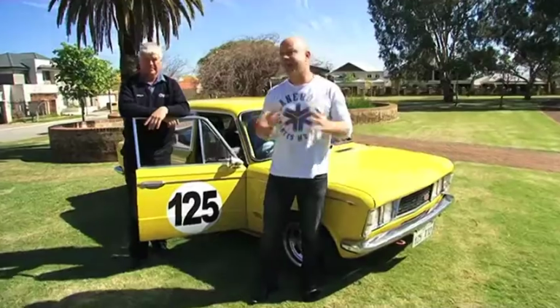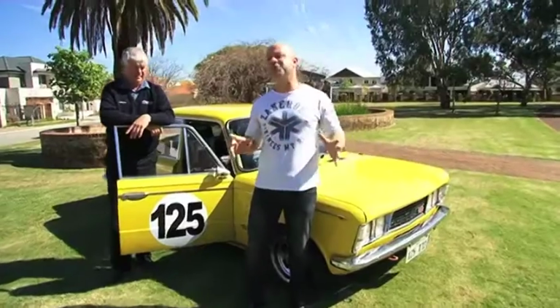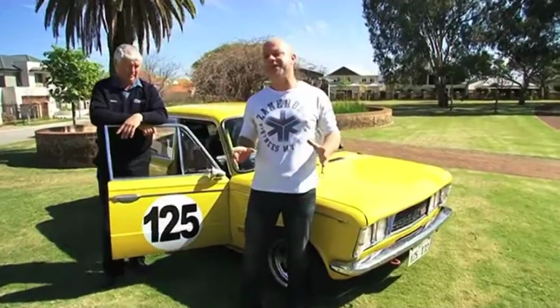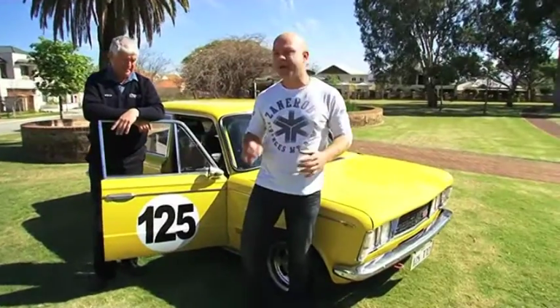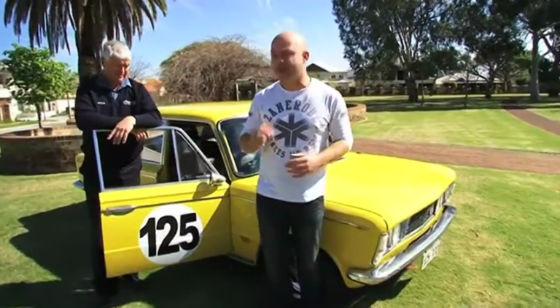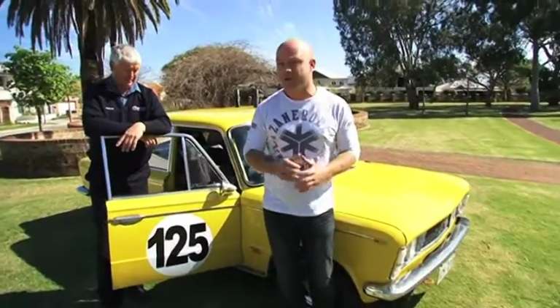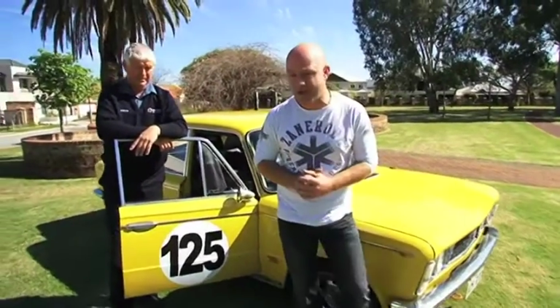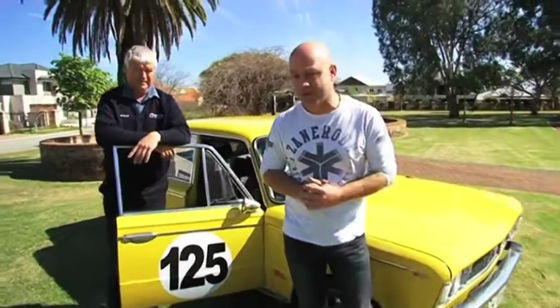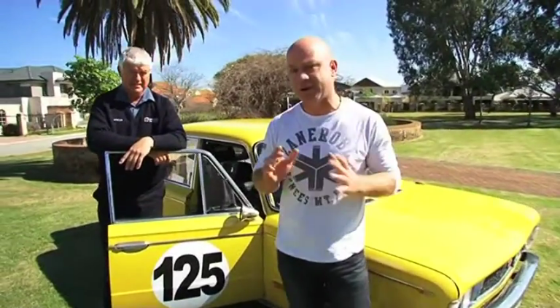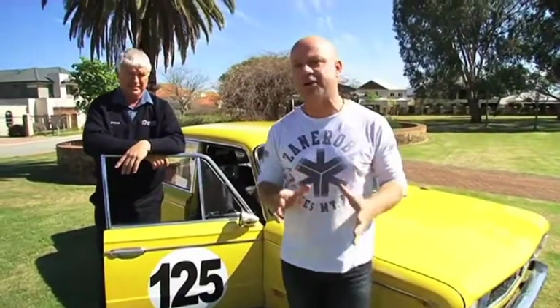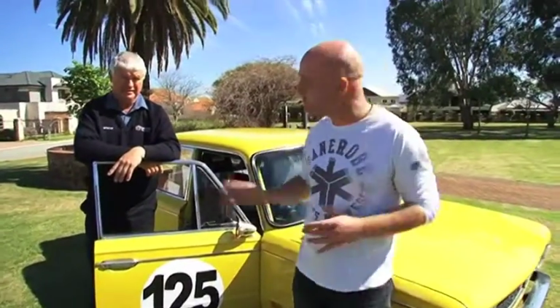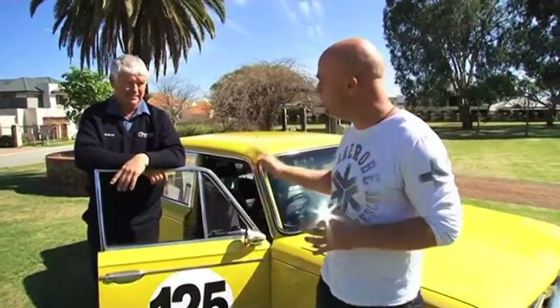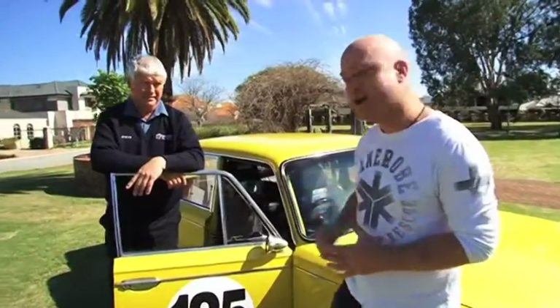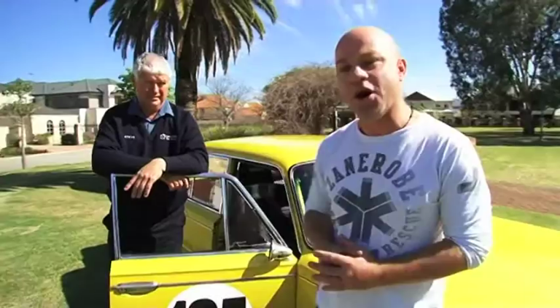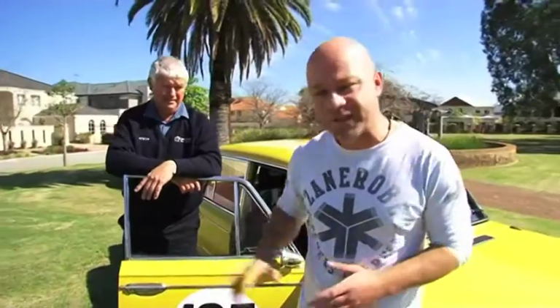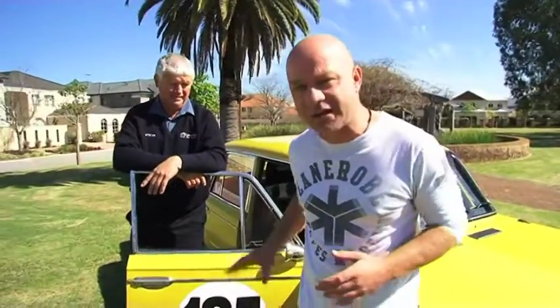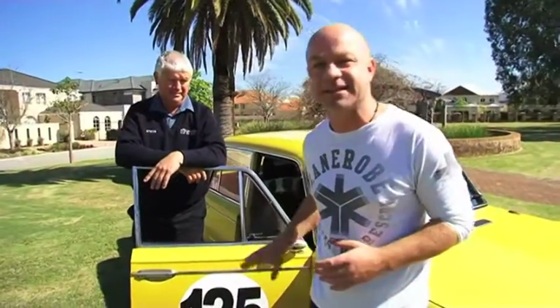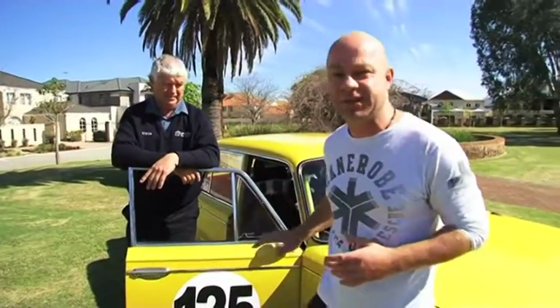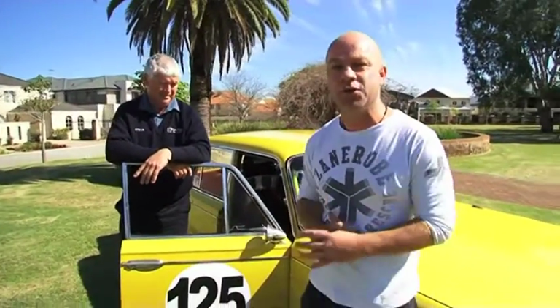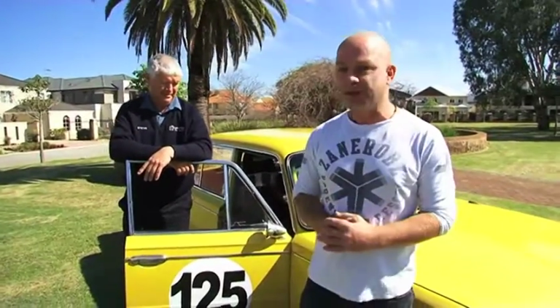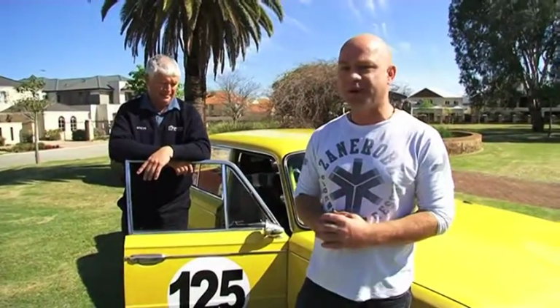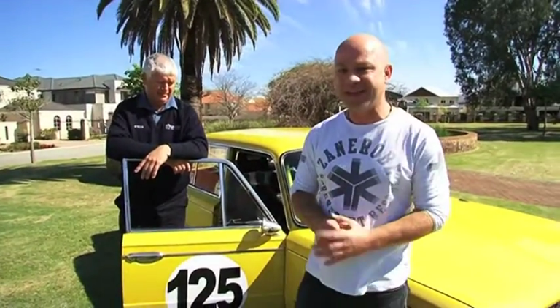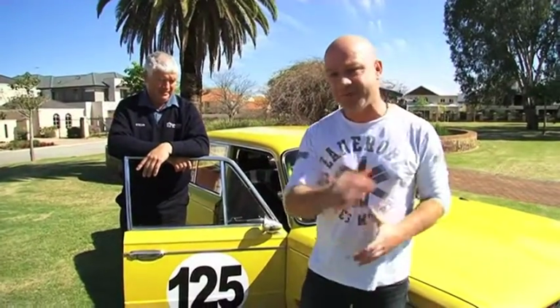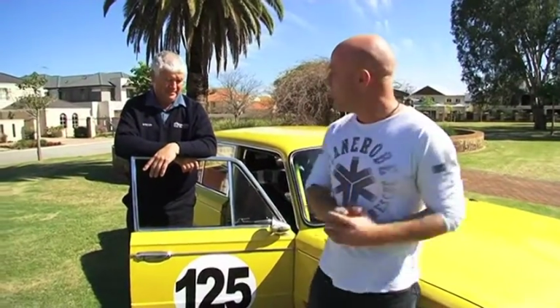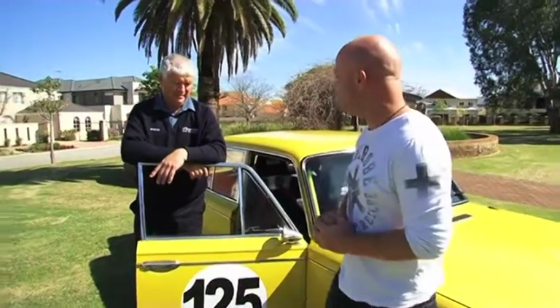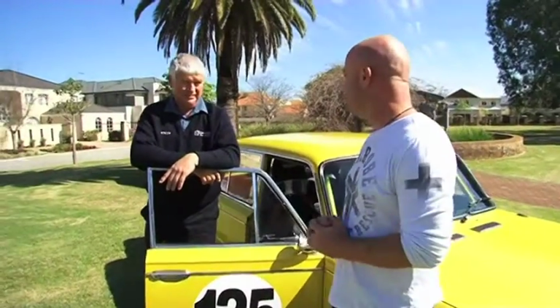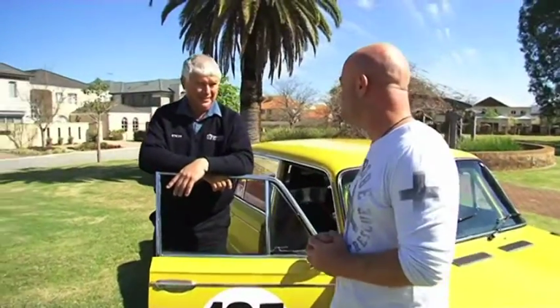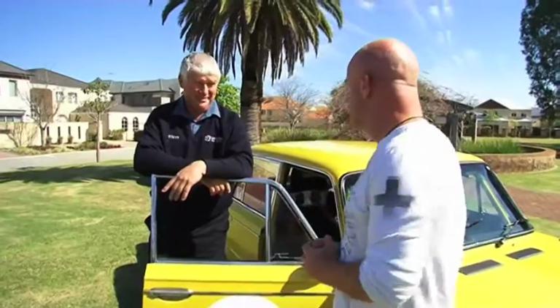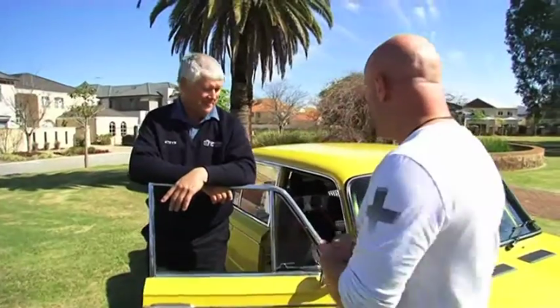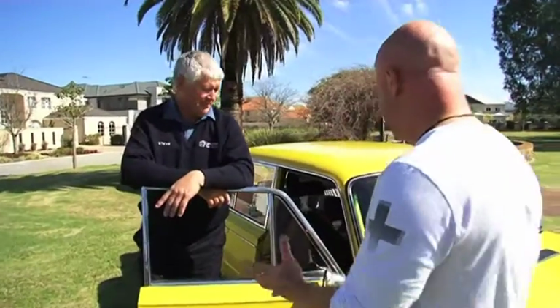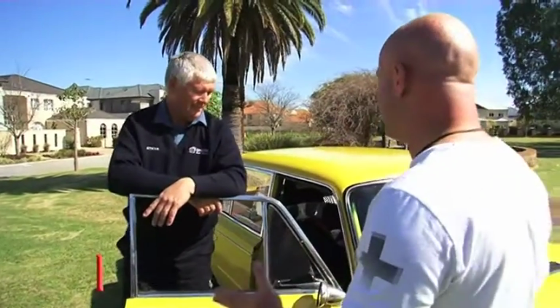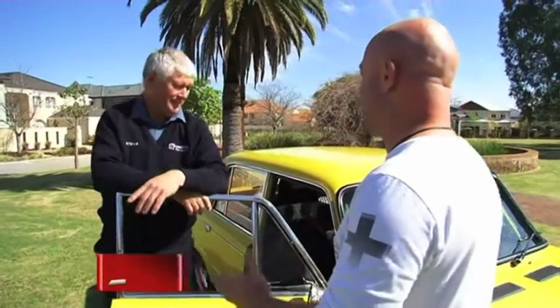Here on Zoom TV, we love a good car enthusiast. I'm now joined by Steve Boyle, the owner of this 1972 125T Fiat. How you doing Steve? Good. Mate, I love your car. Tell us a bit about it.